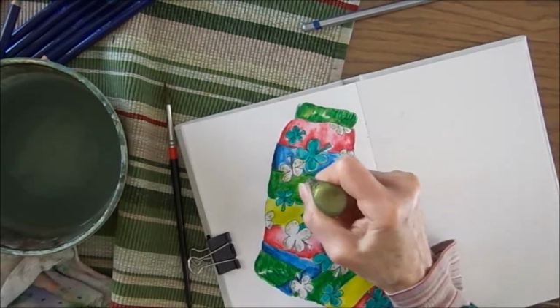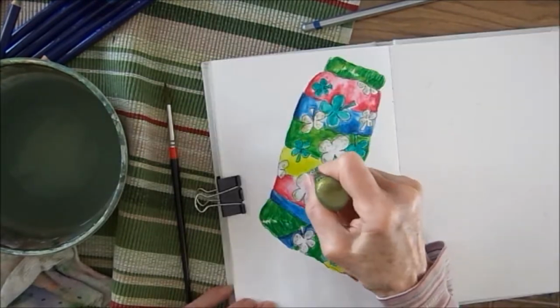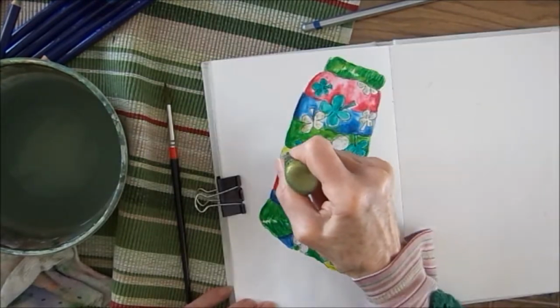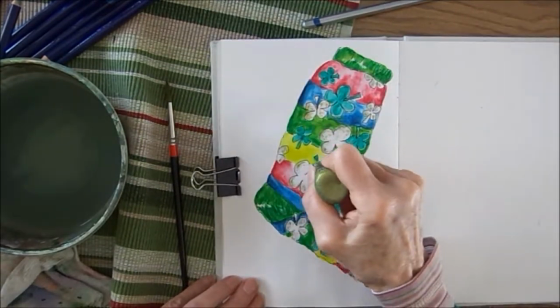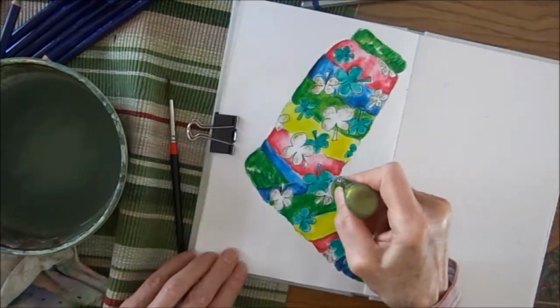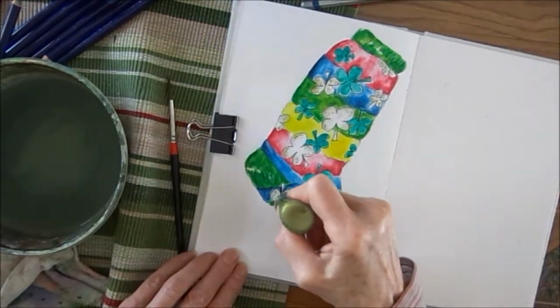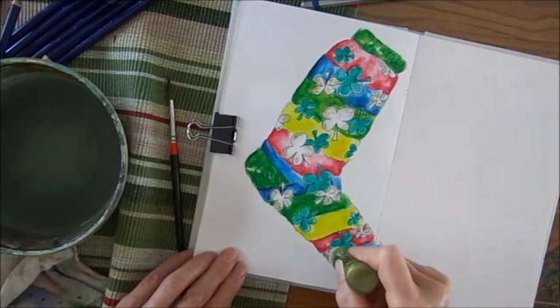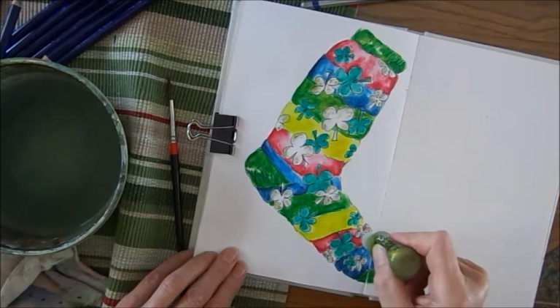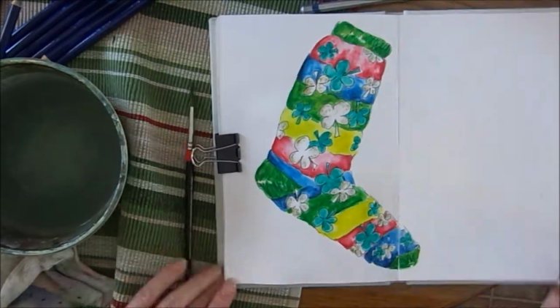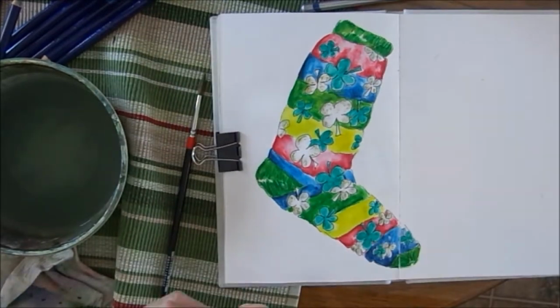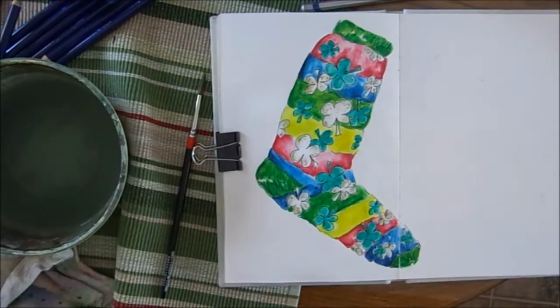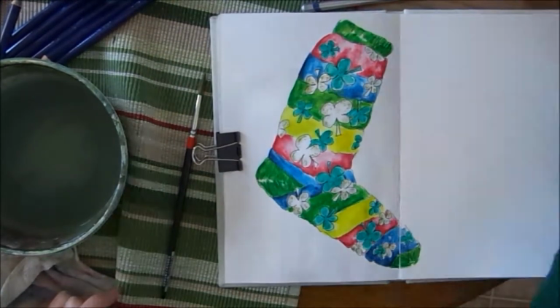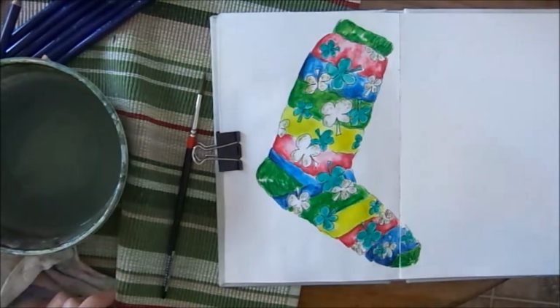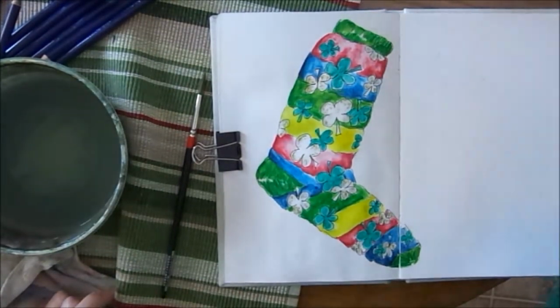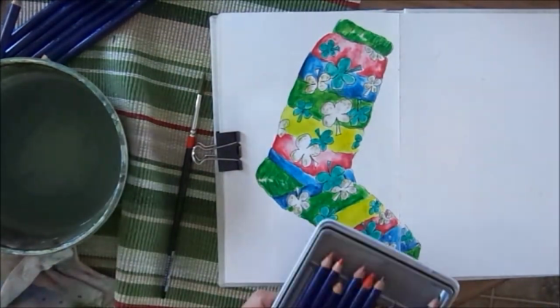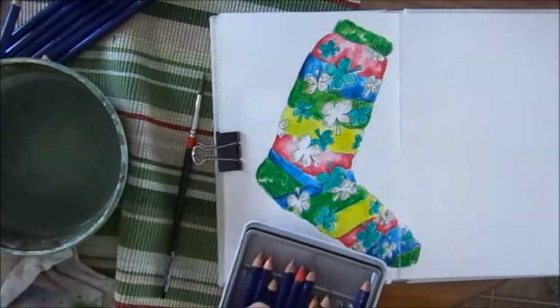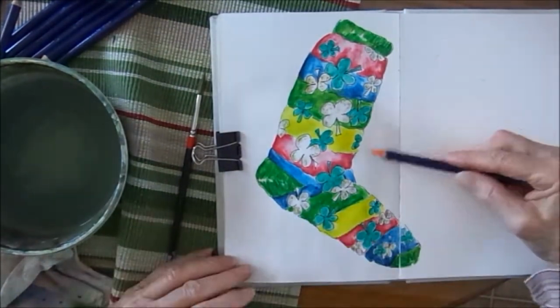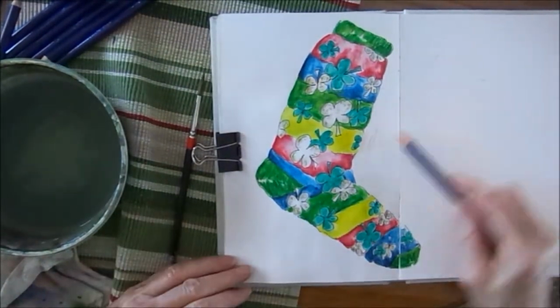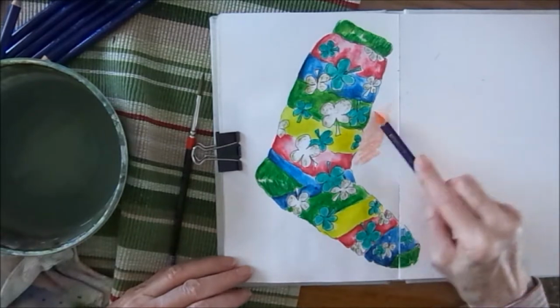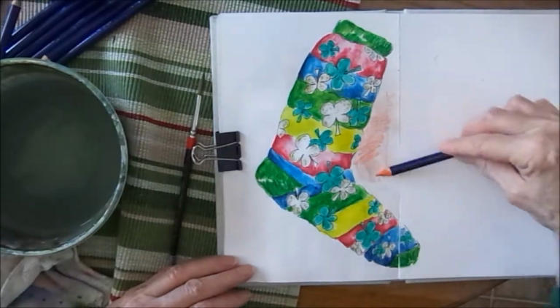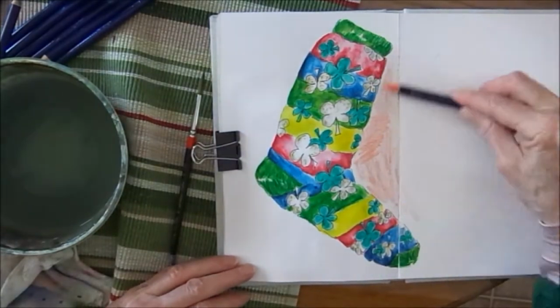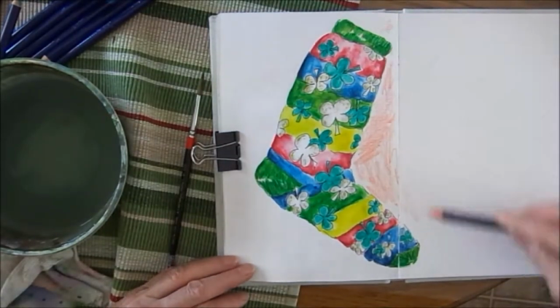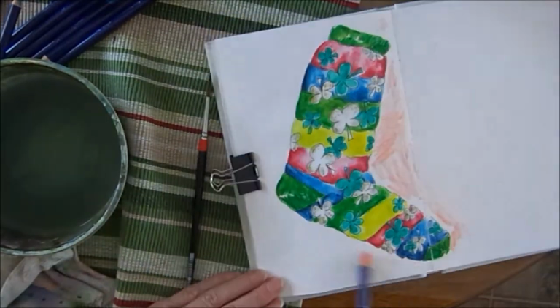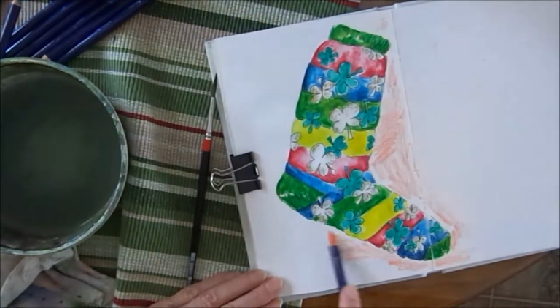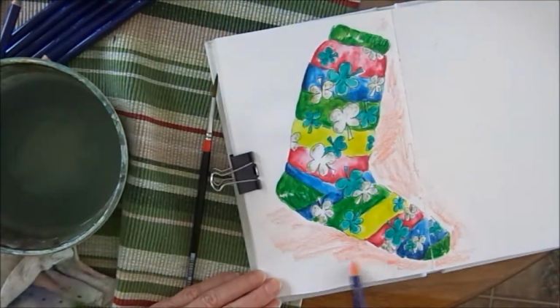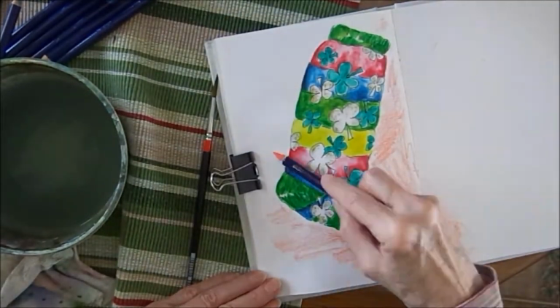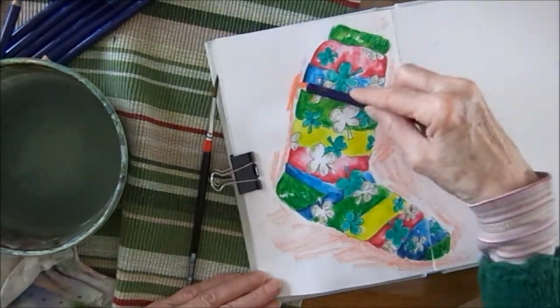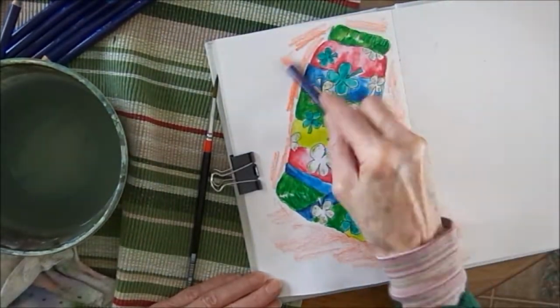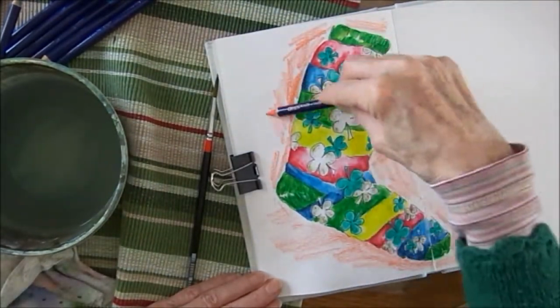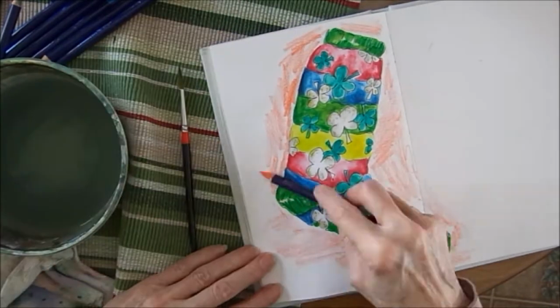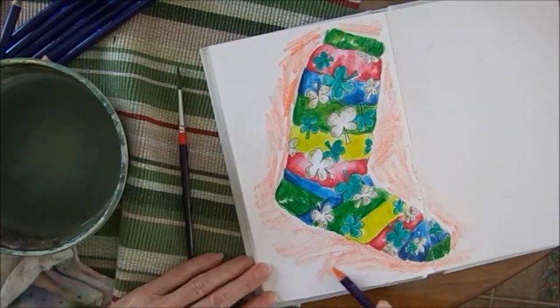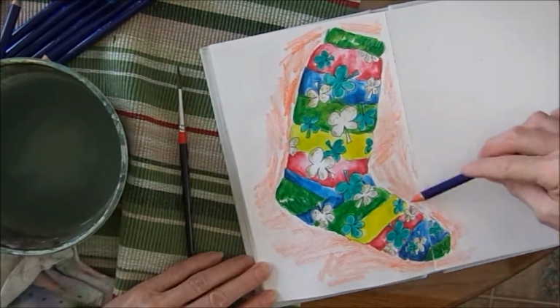Decided to put a color in for the background. Taking this tangerine orange, just laying down some color around the sock — doesn't have to be even. I'm going to wet it with the brush to get a little background color.